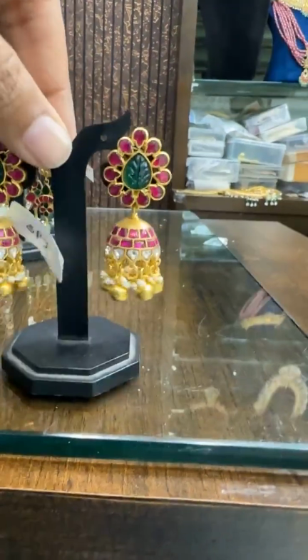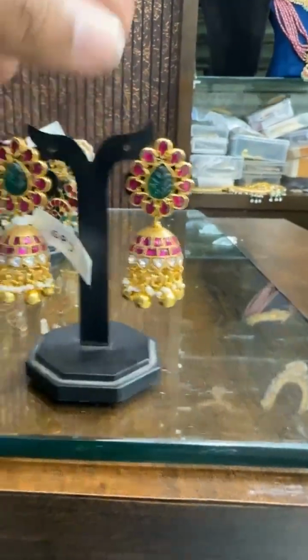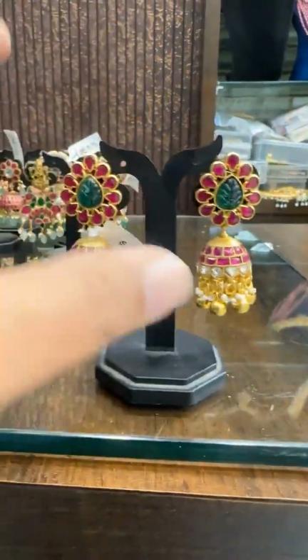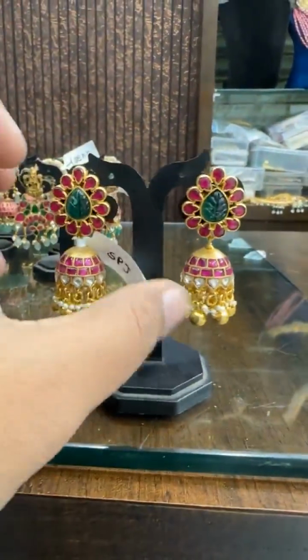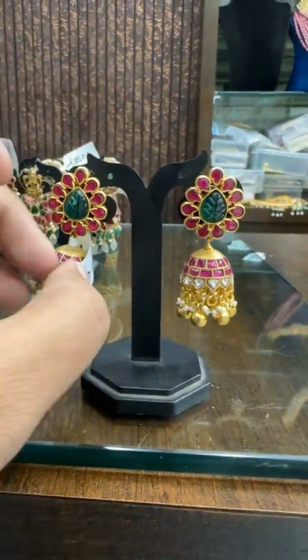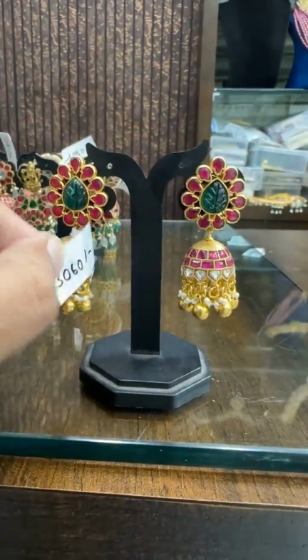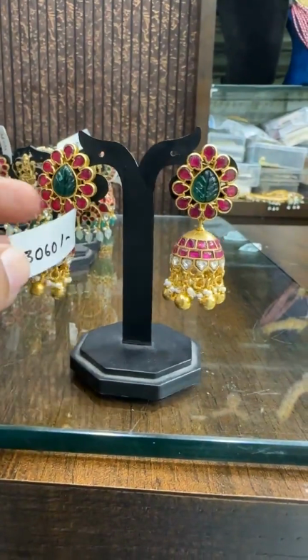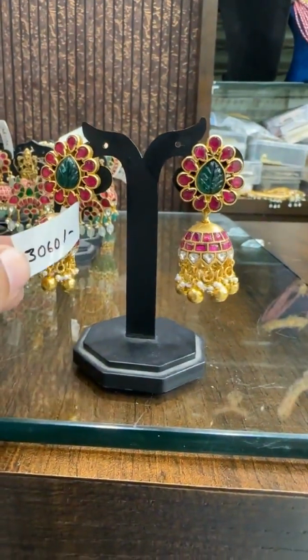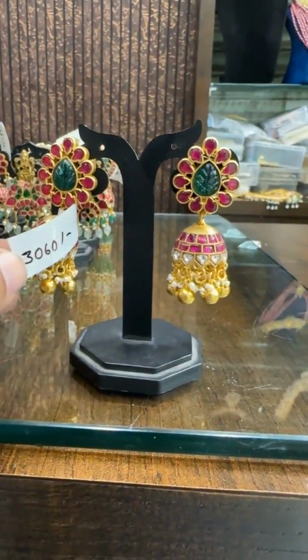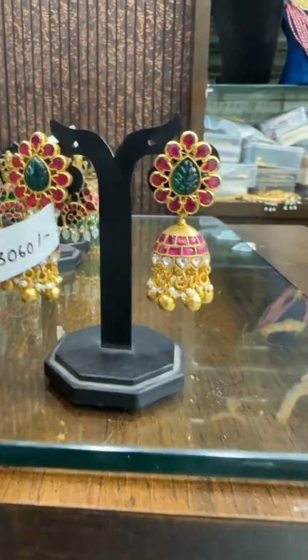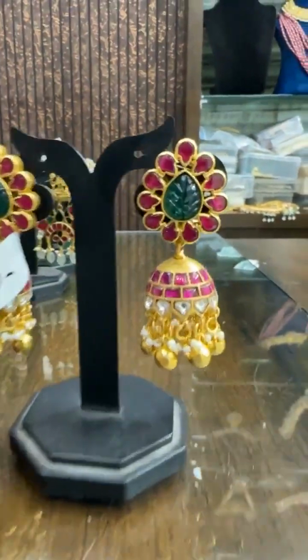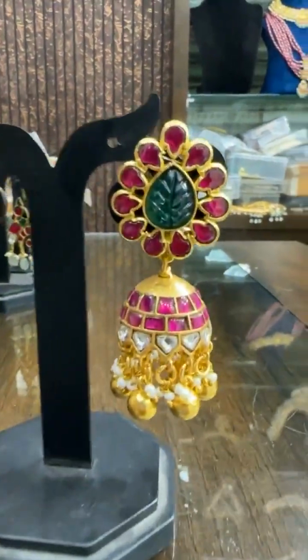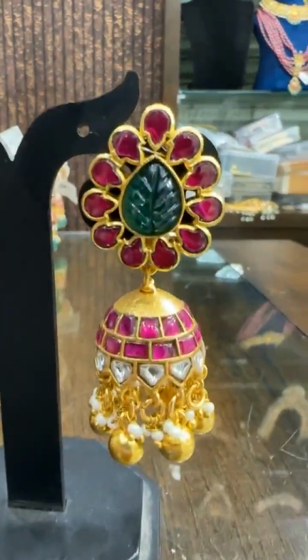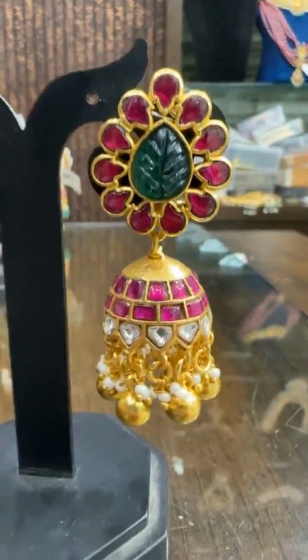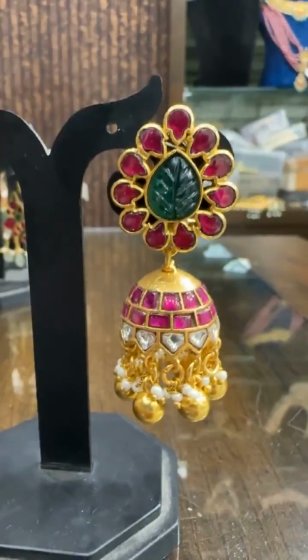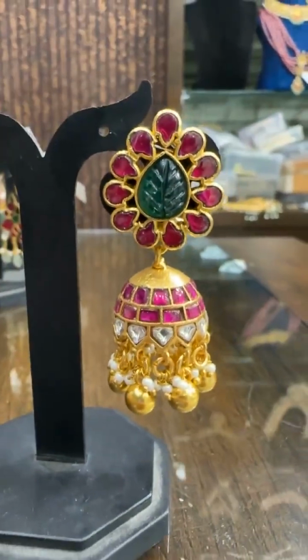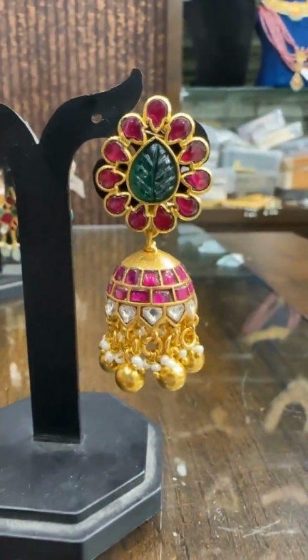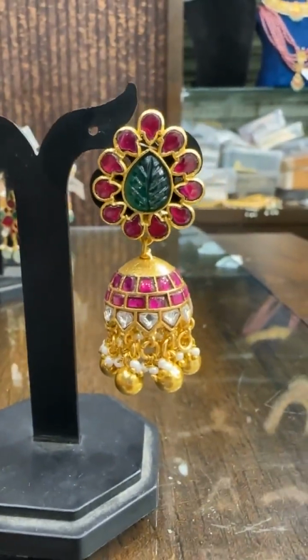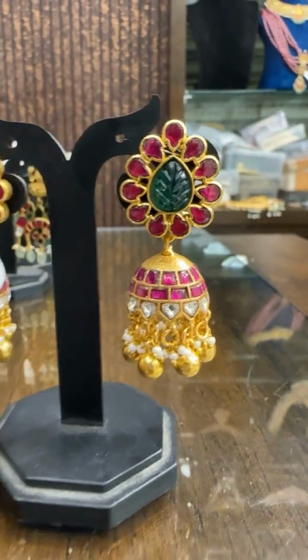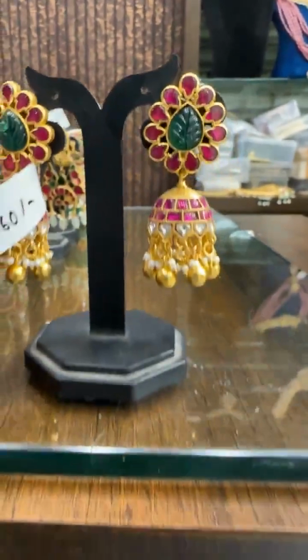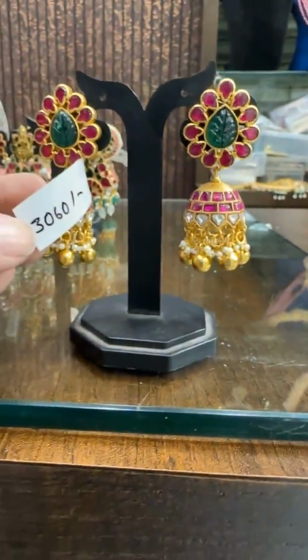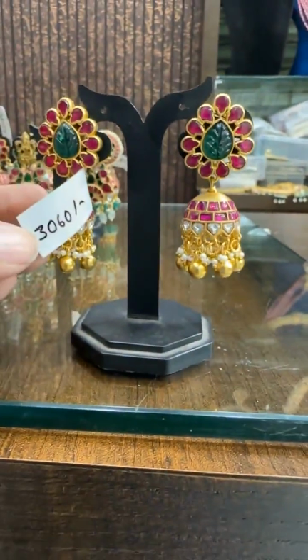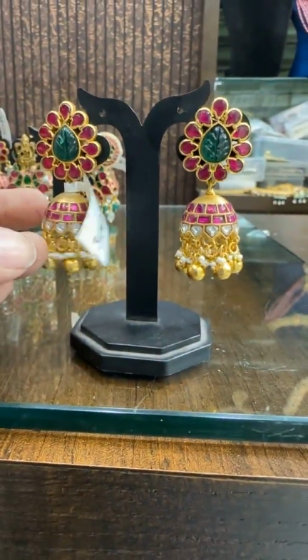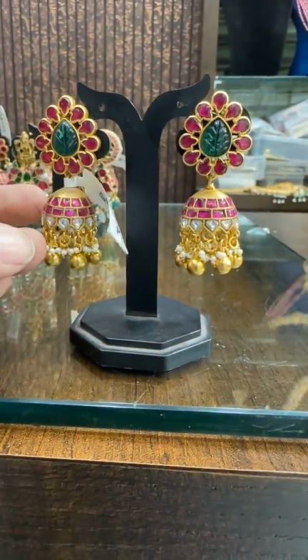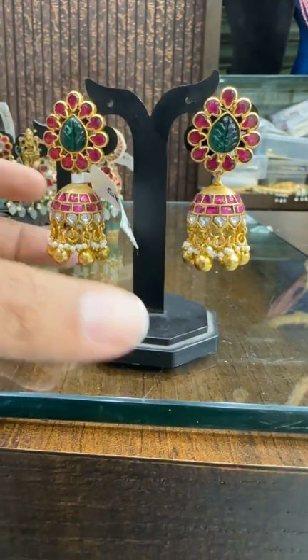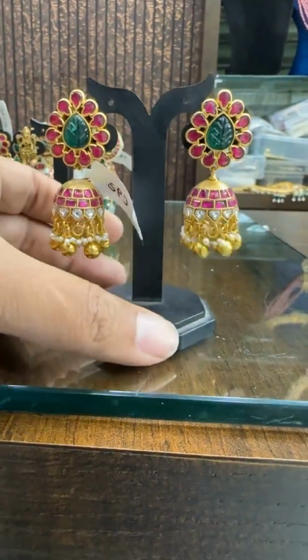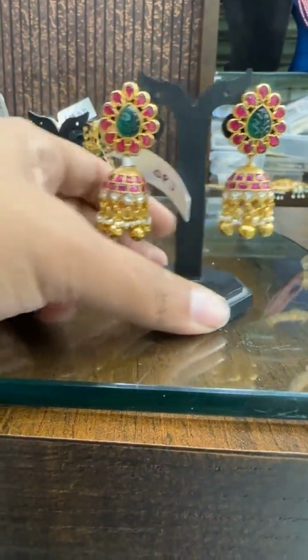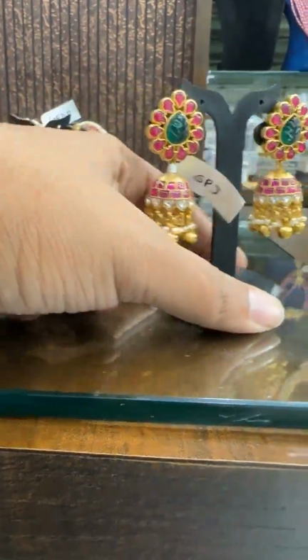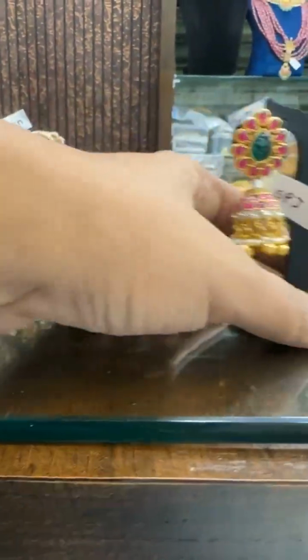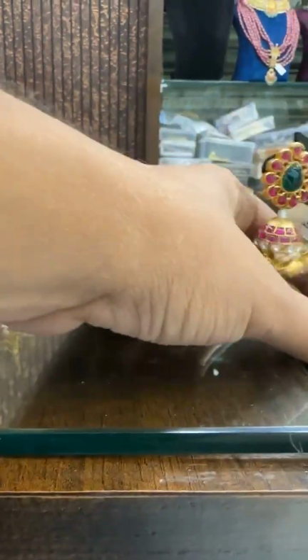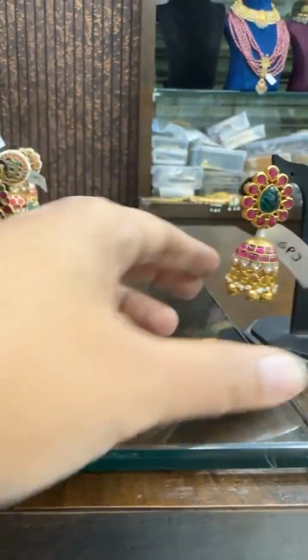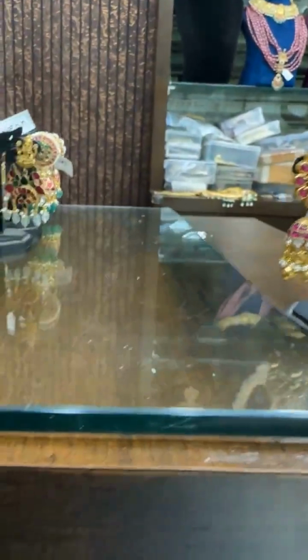Then we have this floral design with carving stone. You can see the design — leaf shape, stone has carving. Price ₹3060.